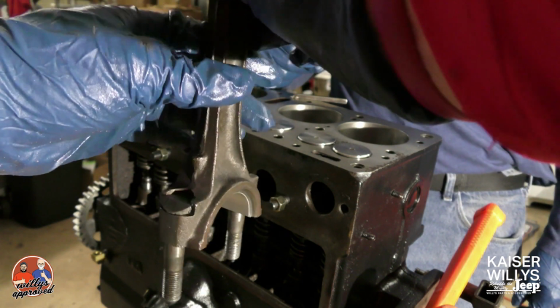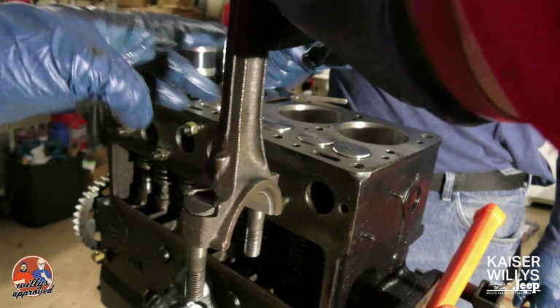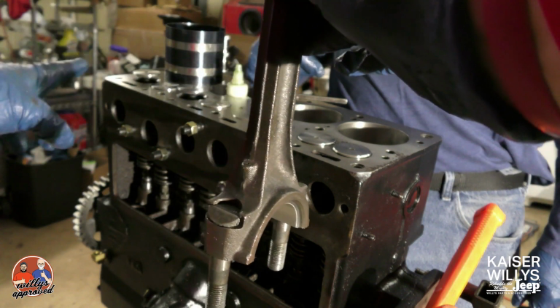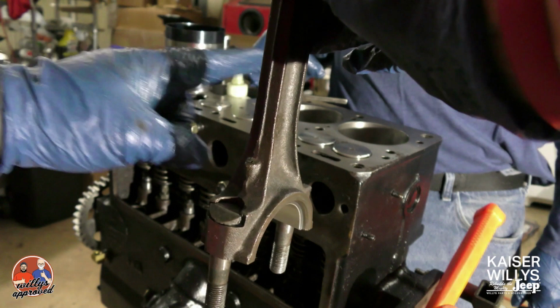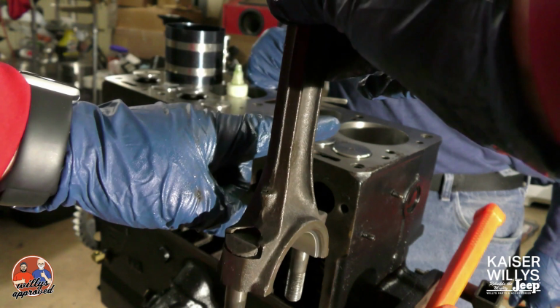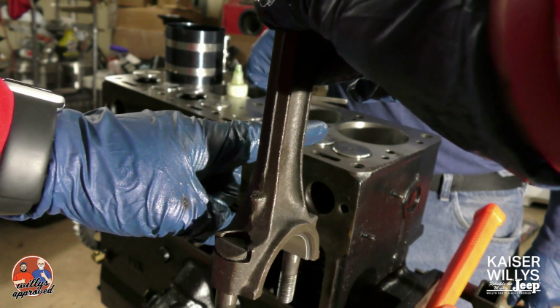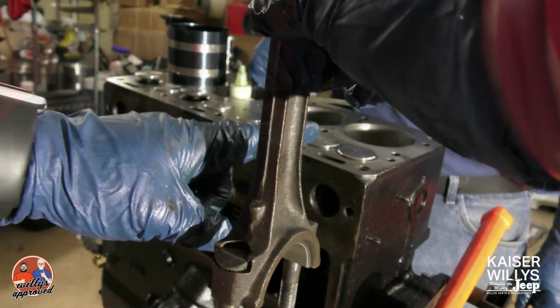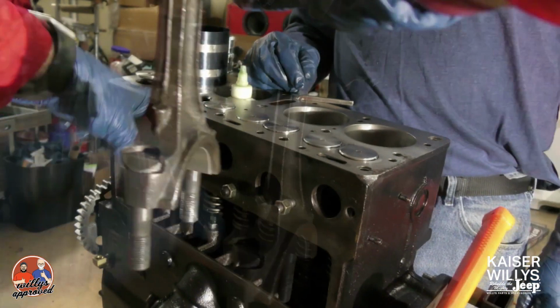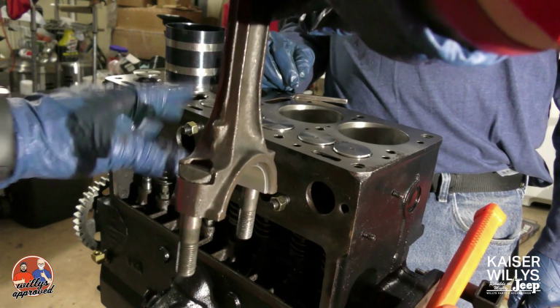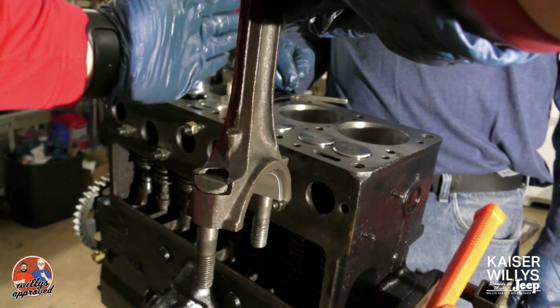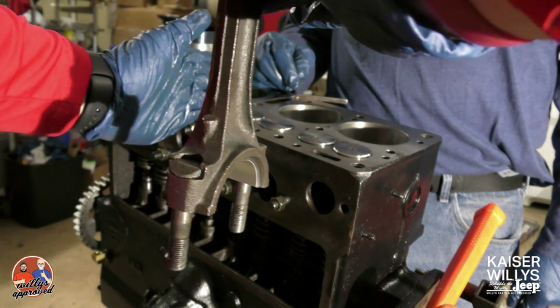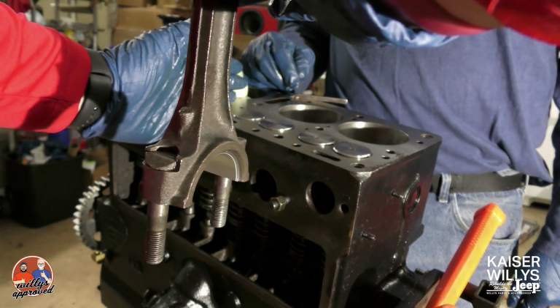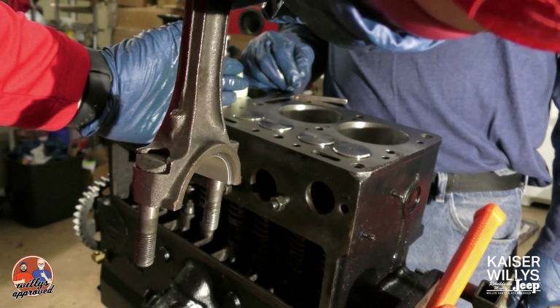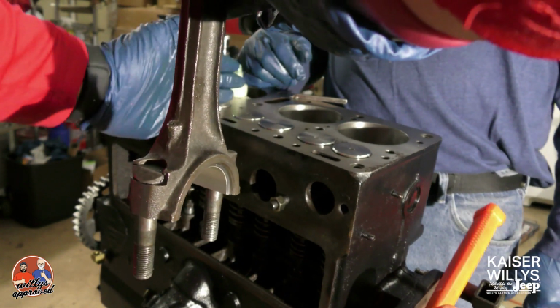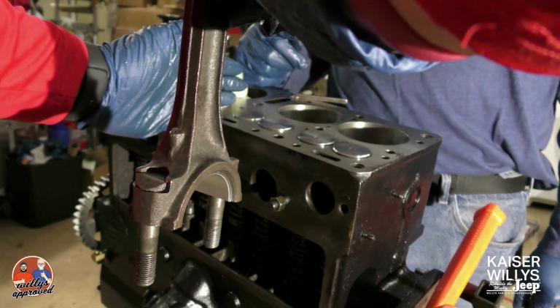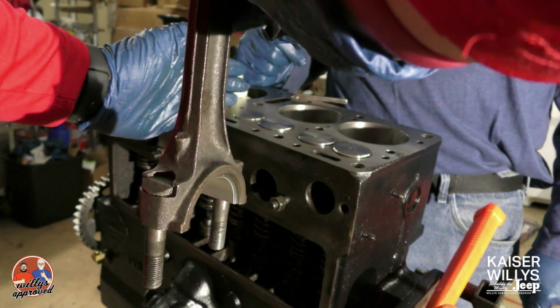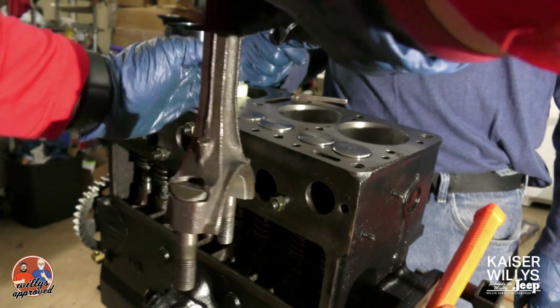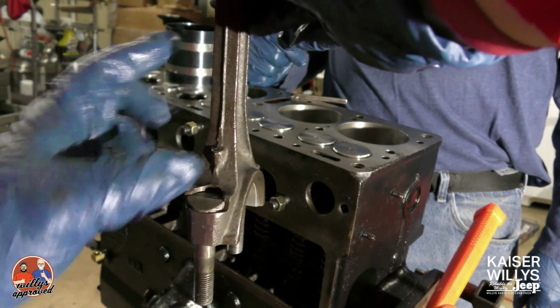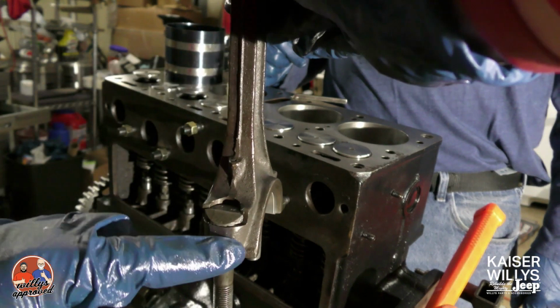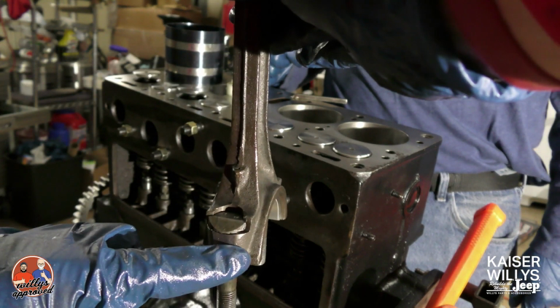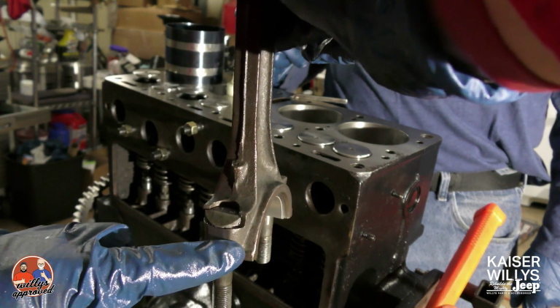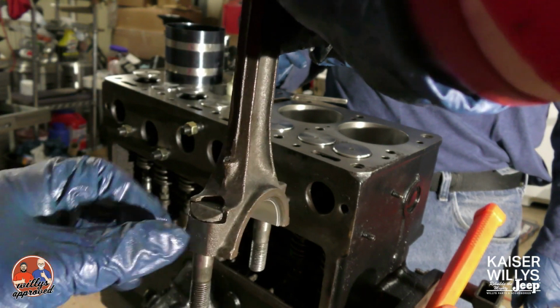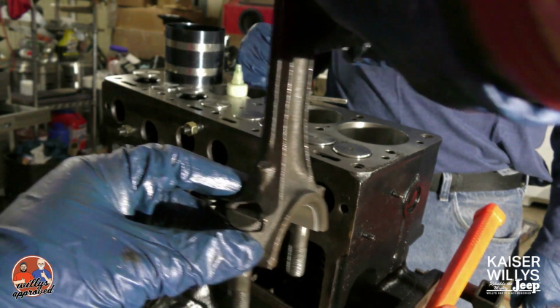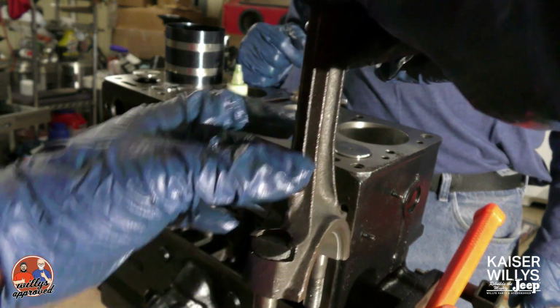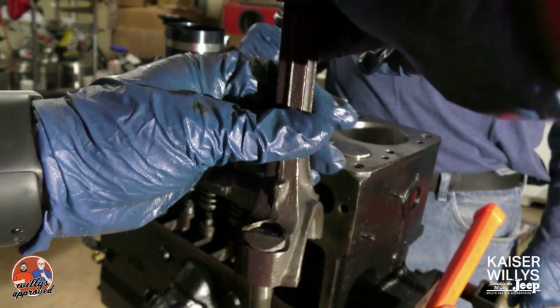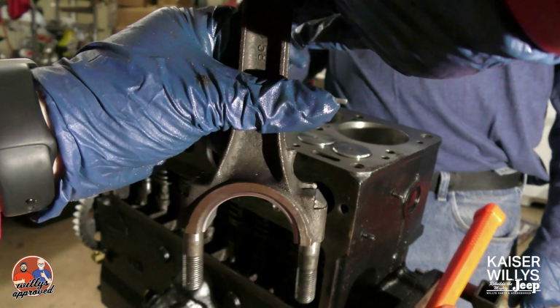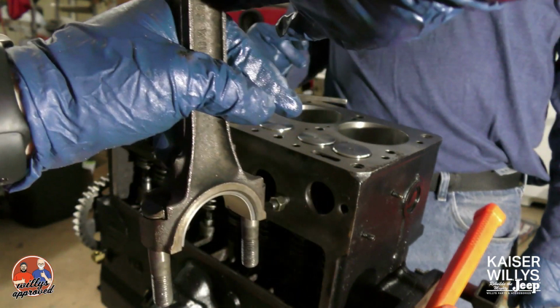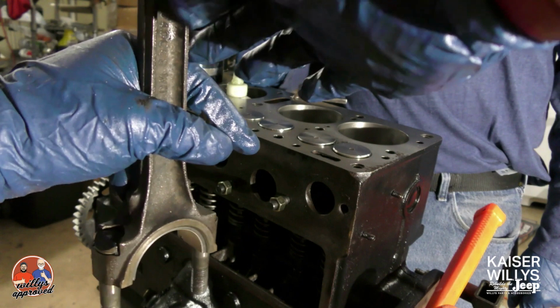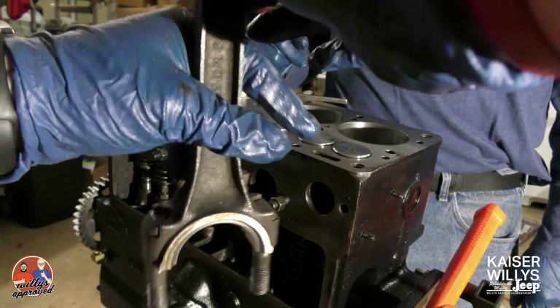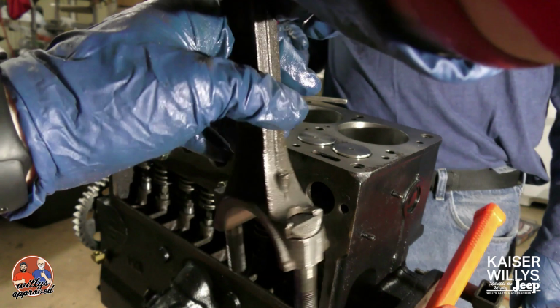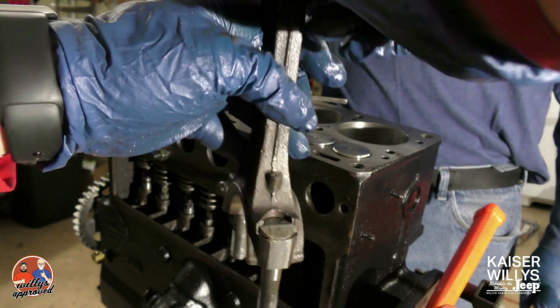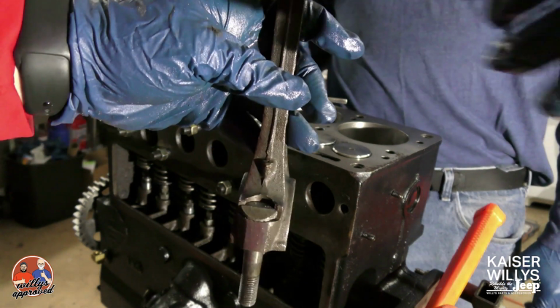The two on the inside are going to go away from the center of the engine, meaning away from that middle main journal. And that's how you install your connecting rods properly. Thanks for watching.